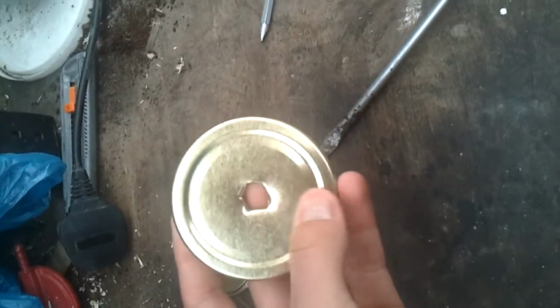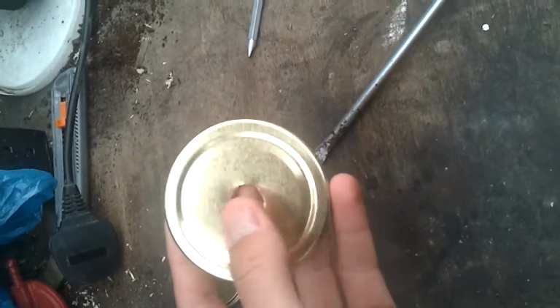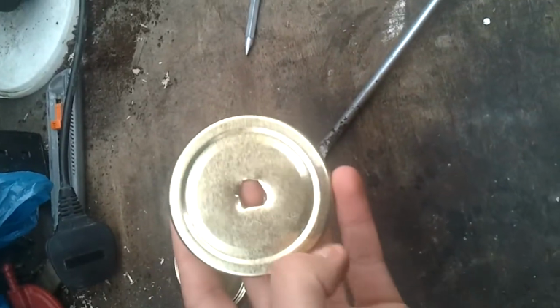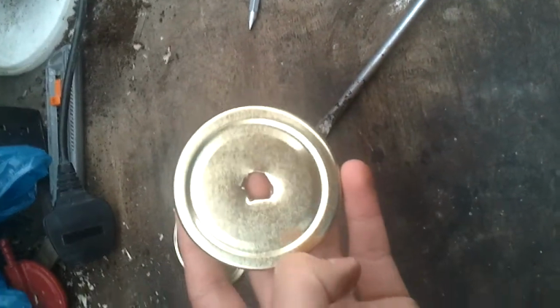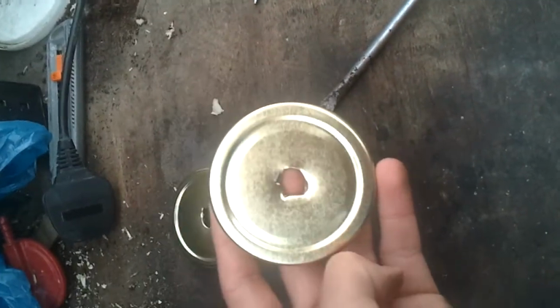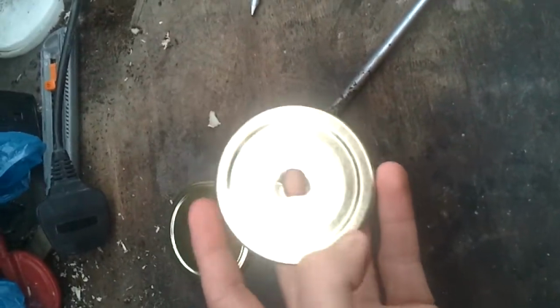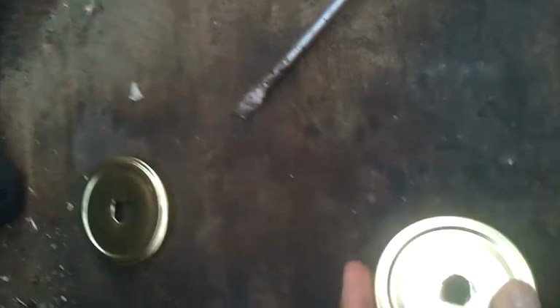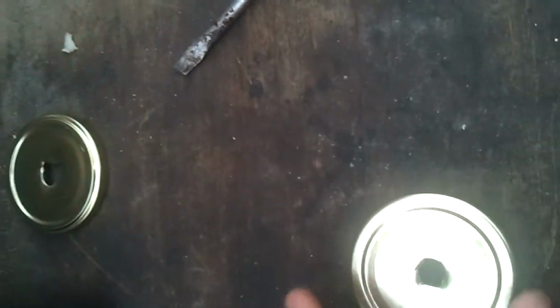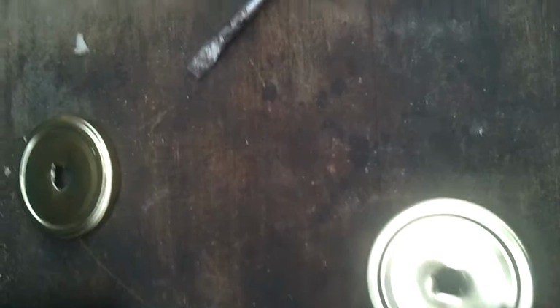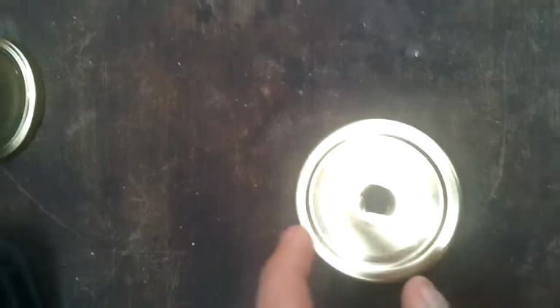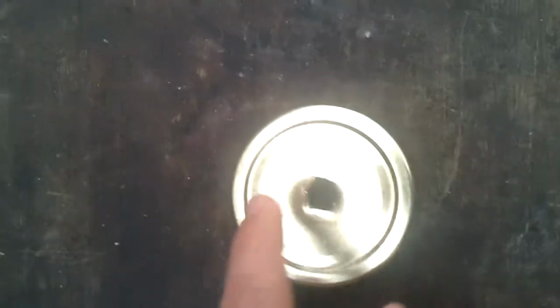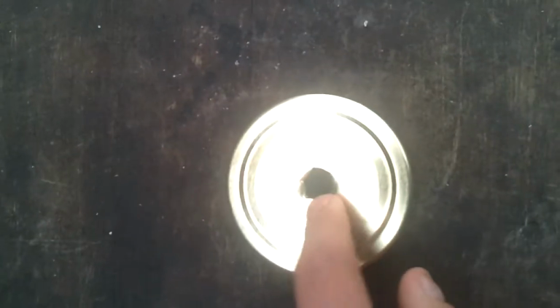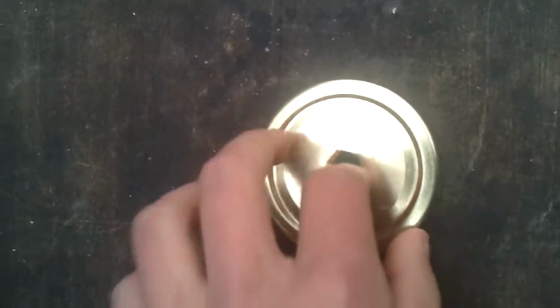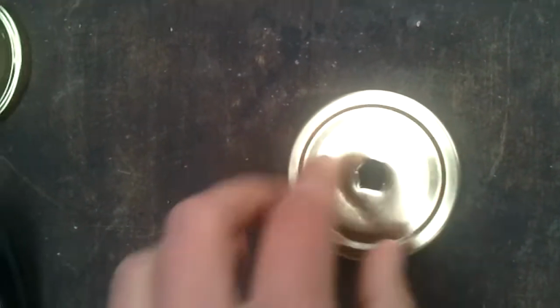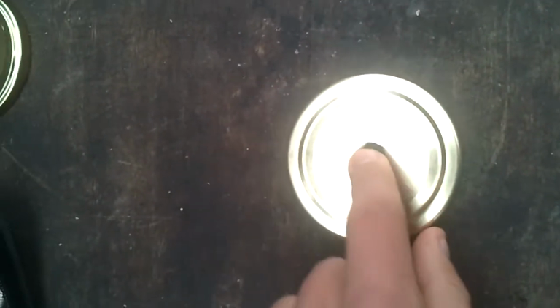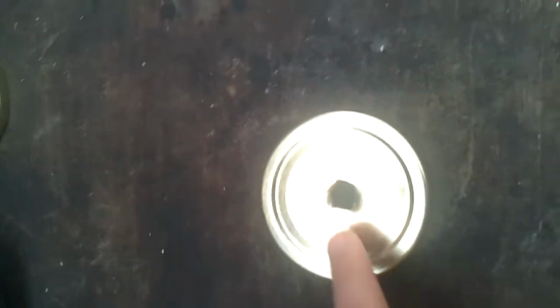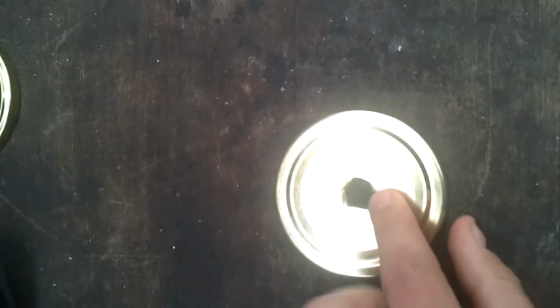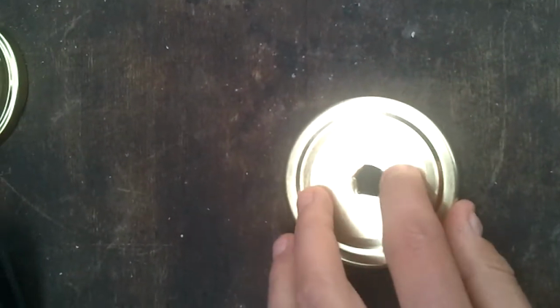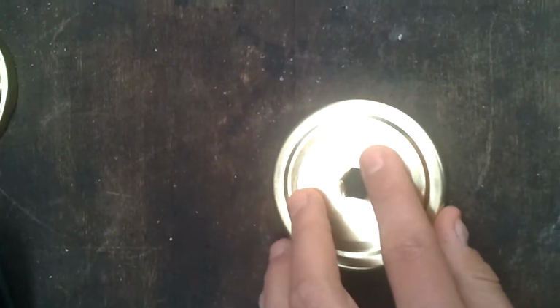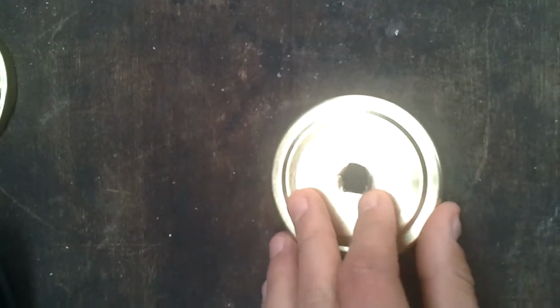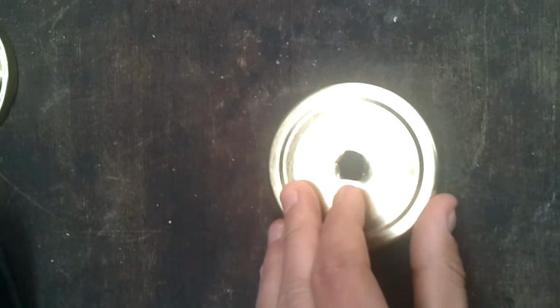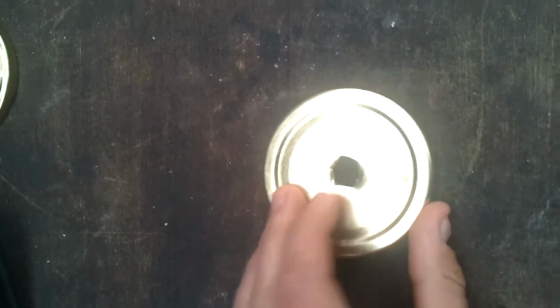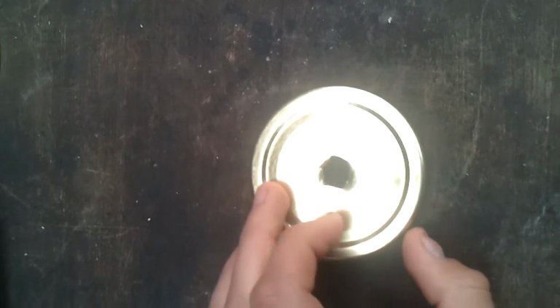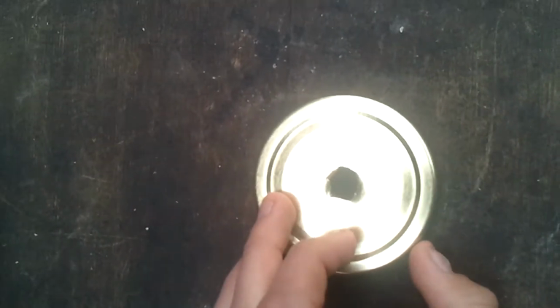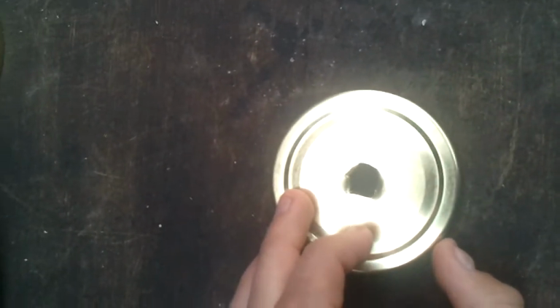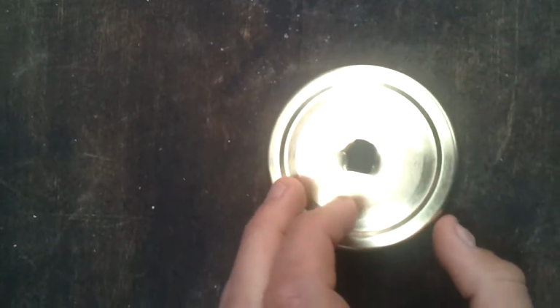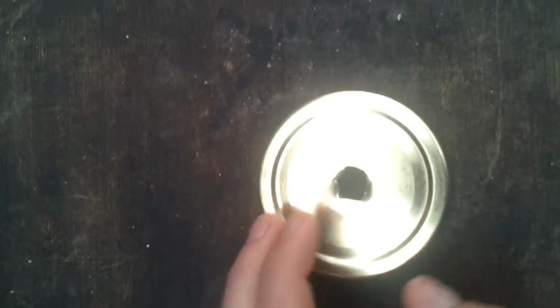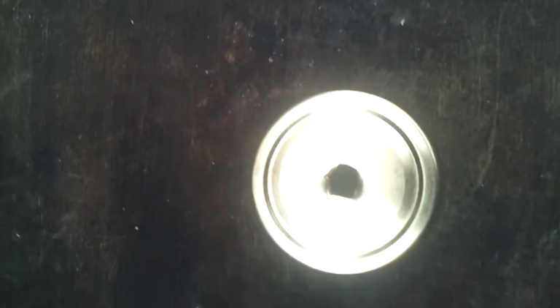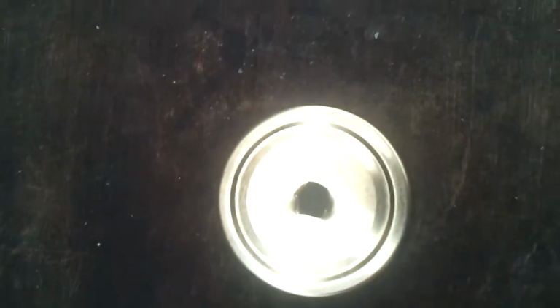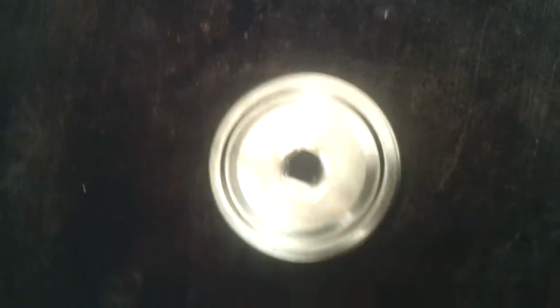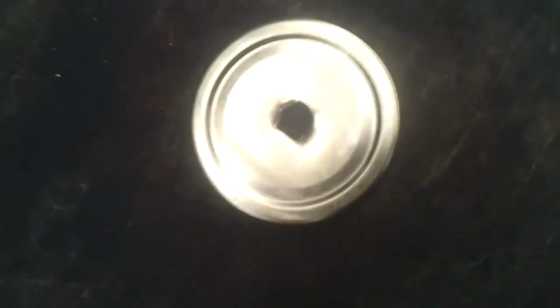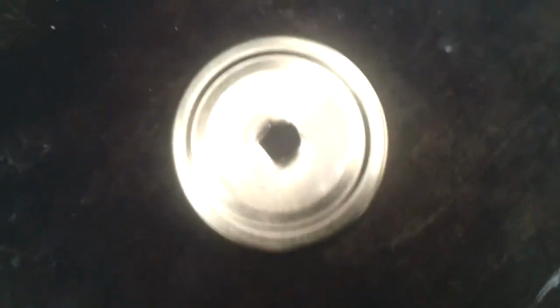Try to spray paint it after you've made the hole — otherwise you'll find that you've sprayed it, gone to make the hole, and chipped the paint all around it. So yeah, that's the homemade hub guard. Hope you enjoy.